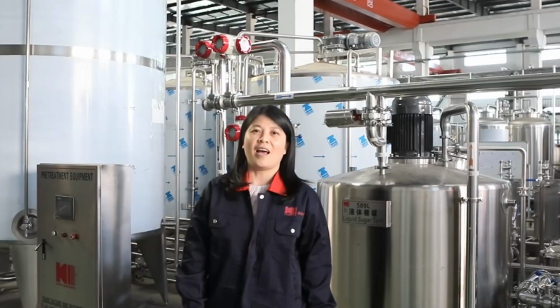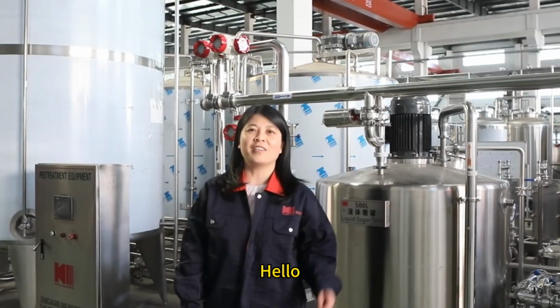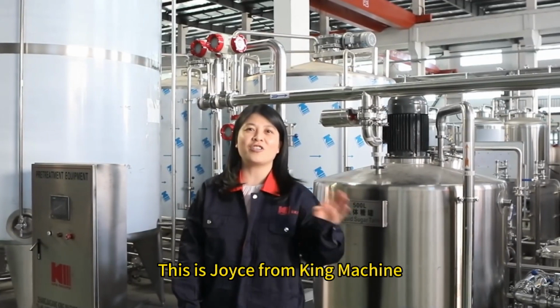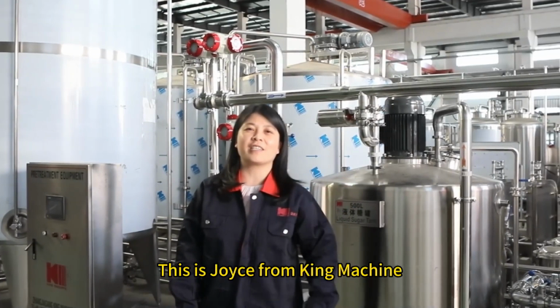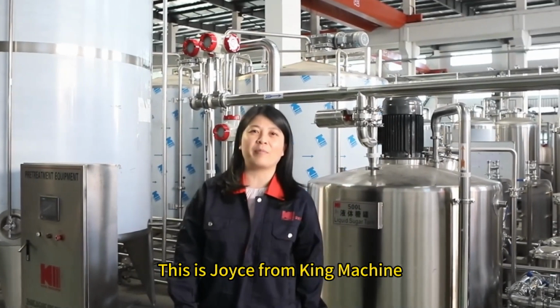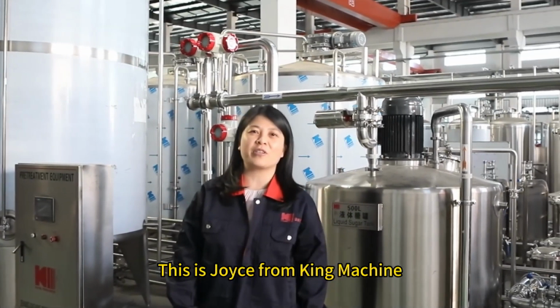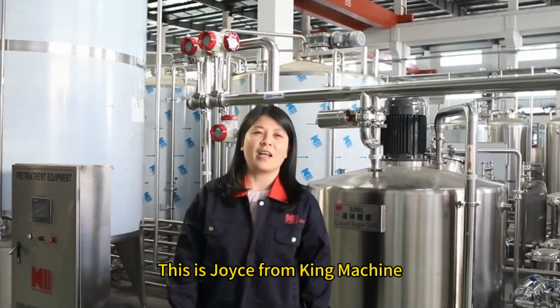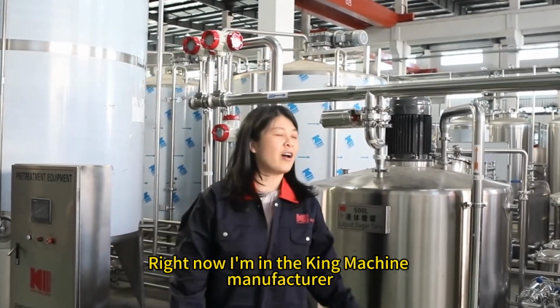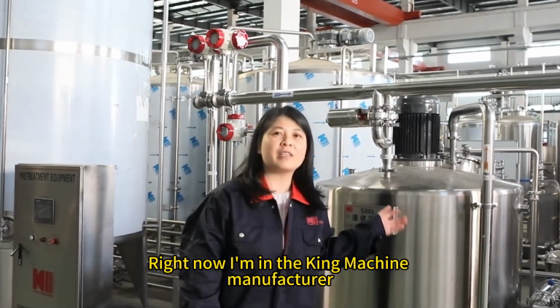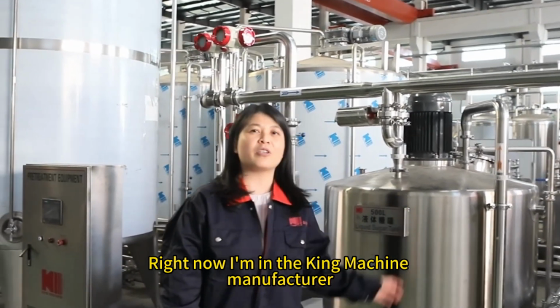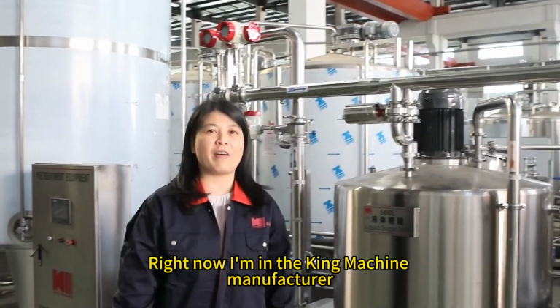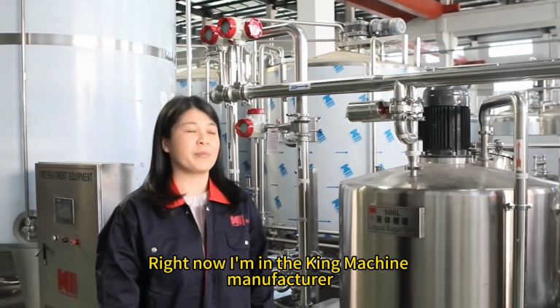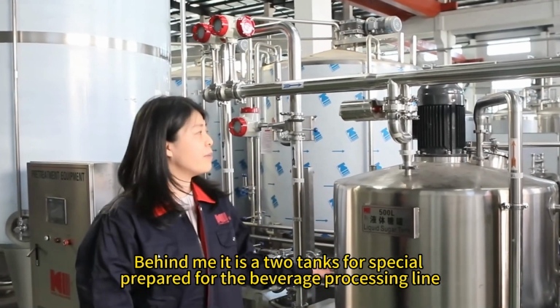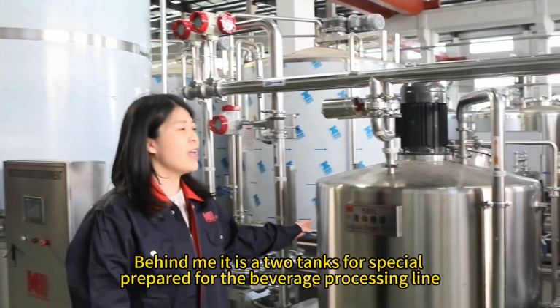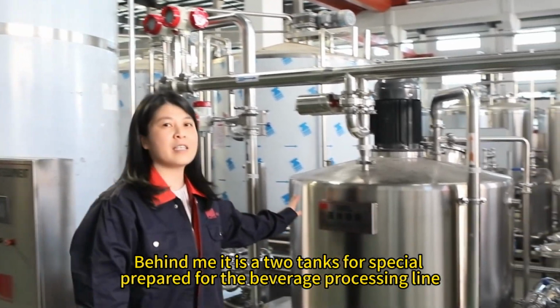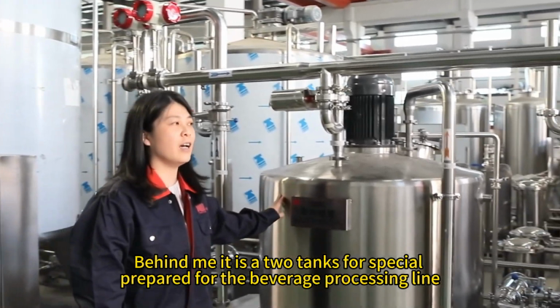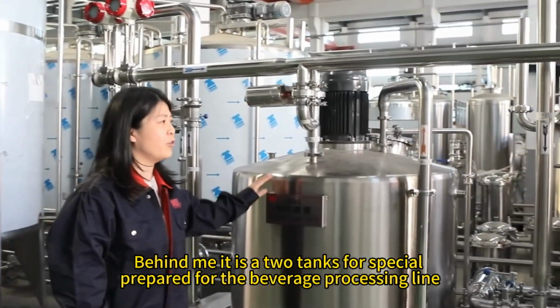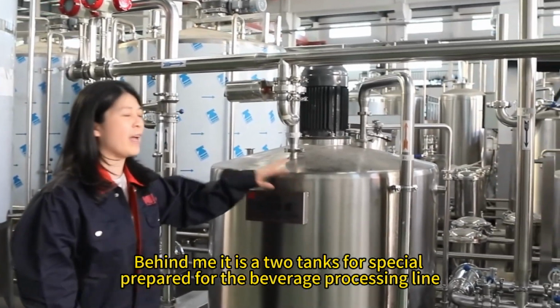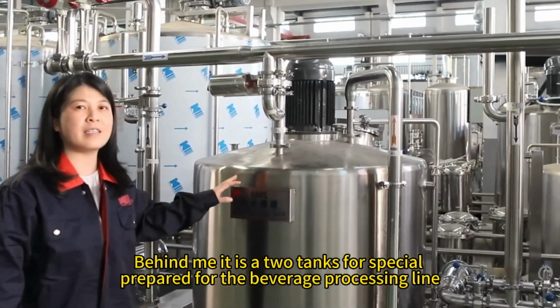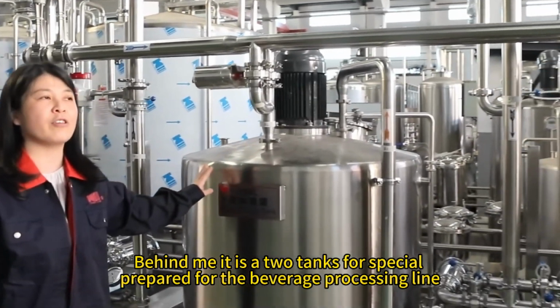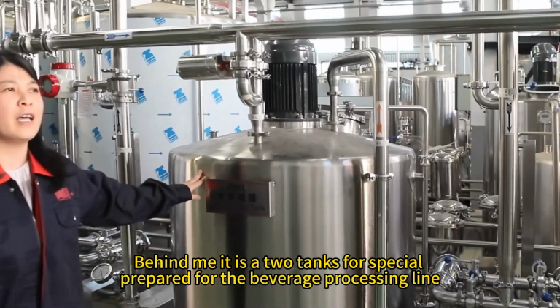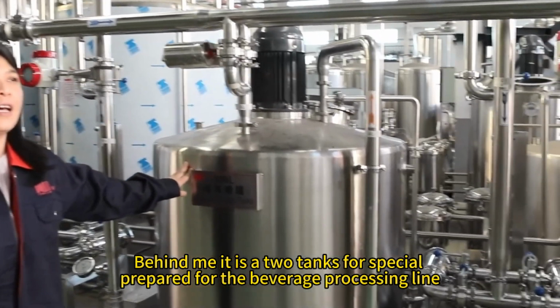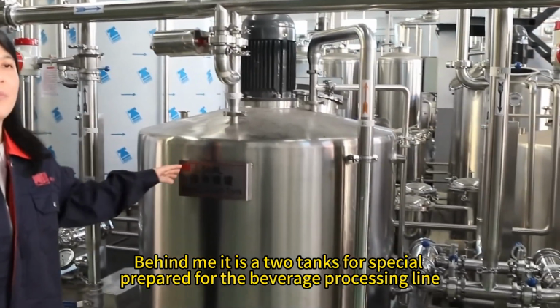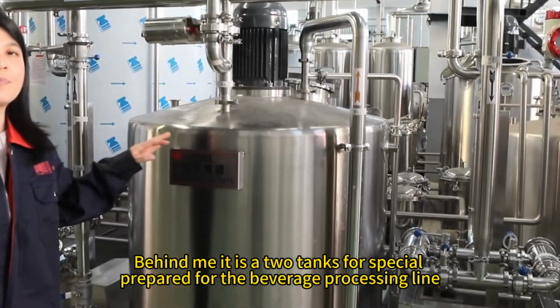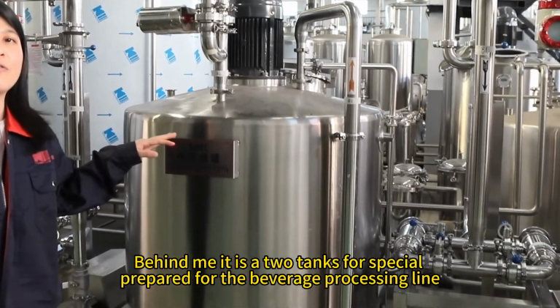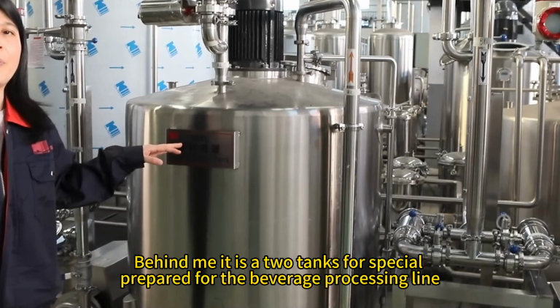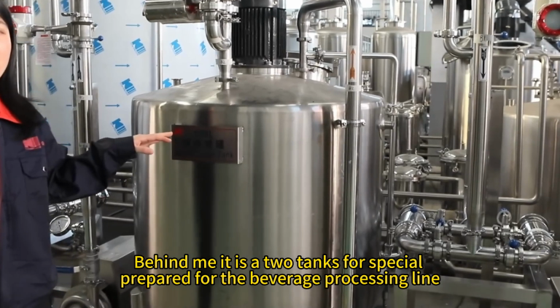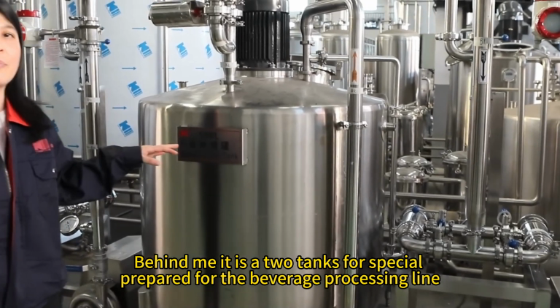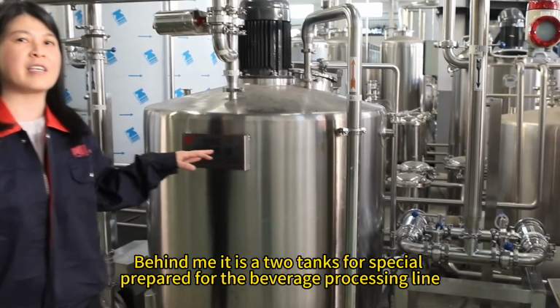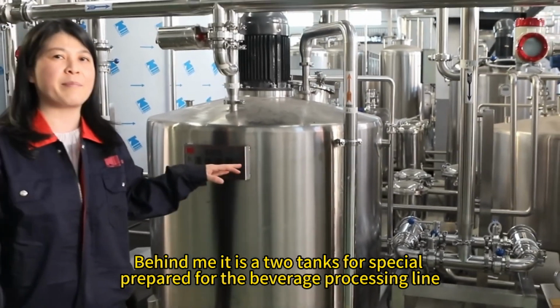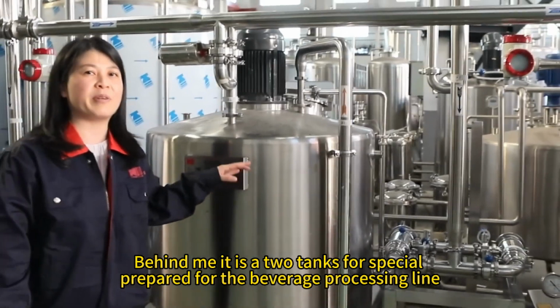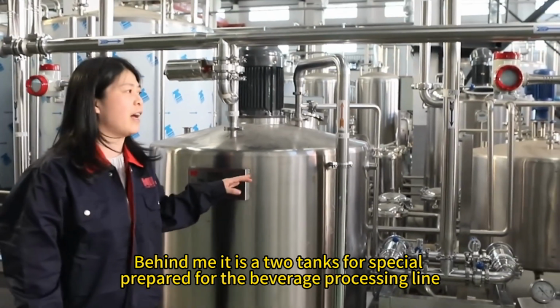Hello, this is Joyce from King Machine. Right now I'm in the King Machine Manufactory. Behind me are two tanks. This is specially prepared for the beverage processing line.